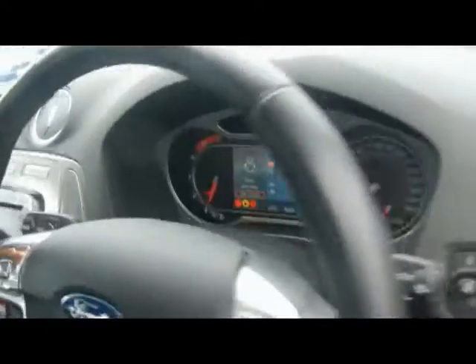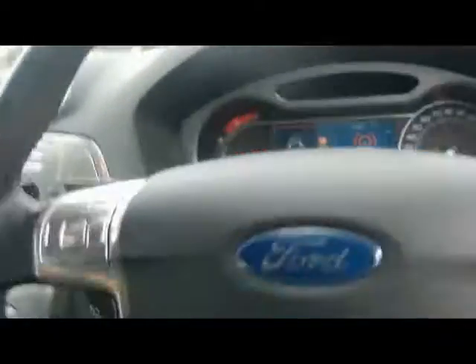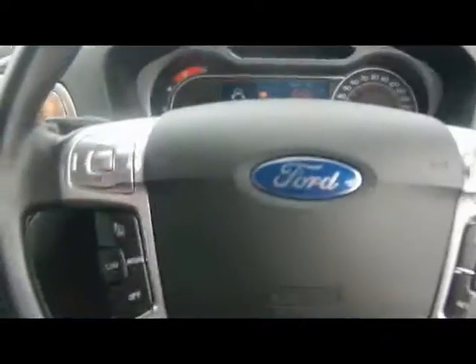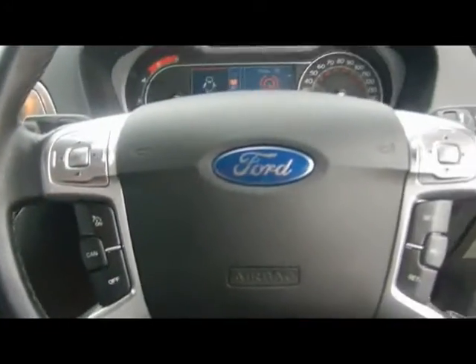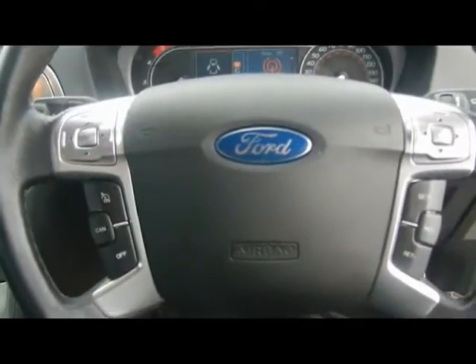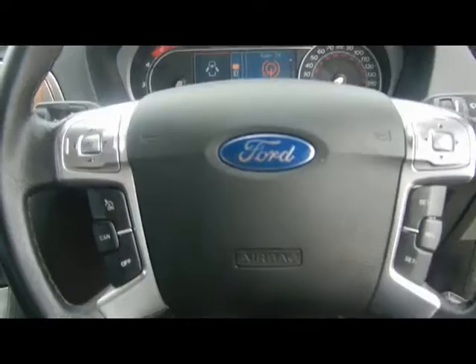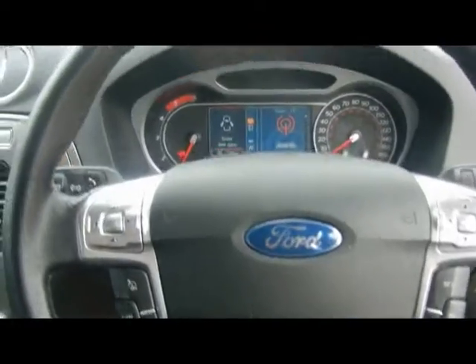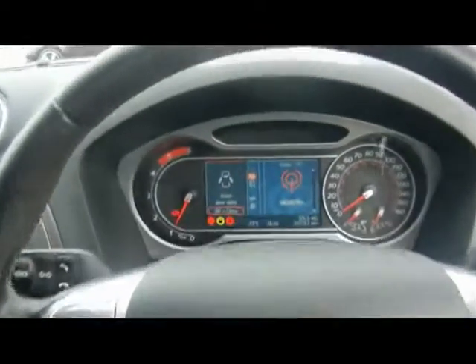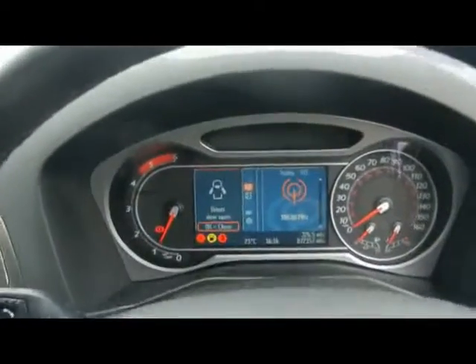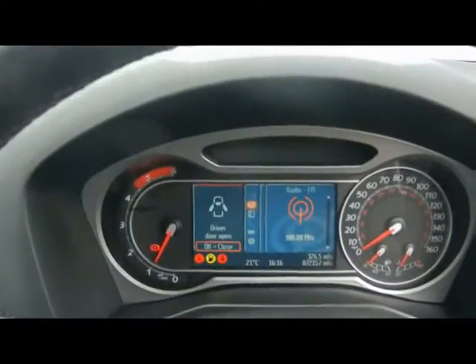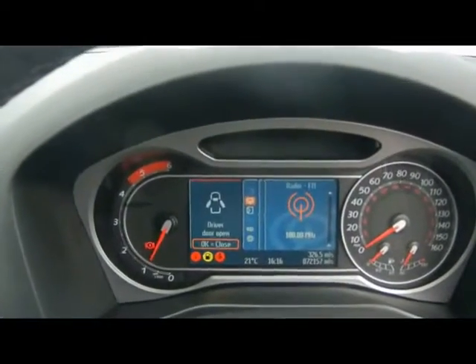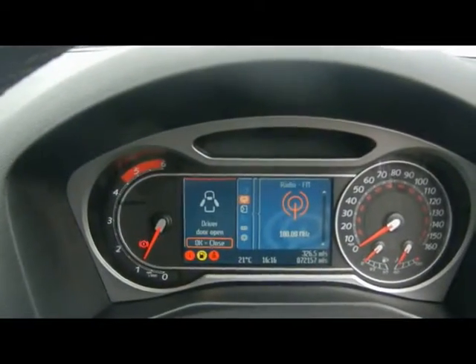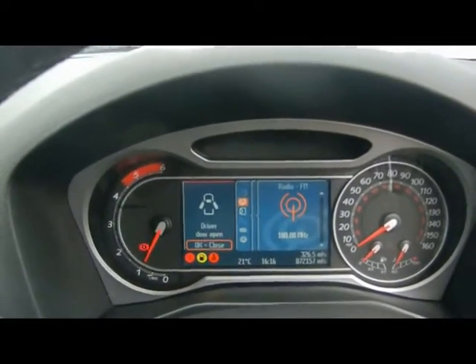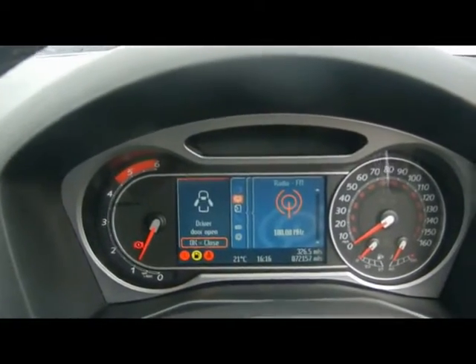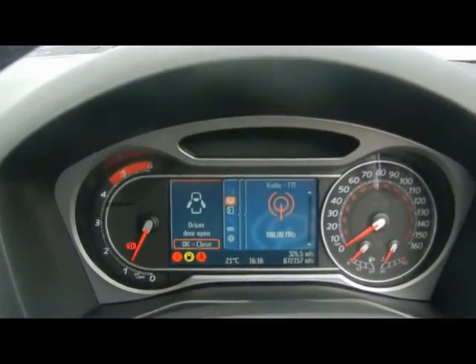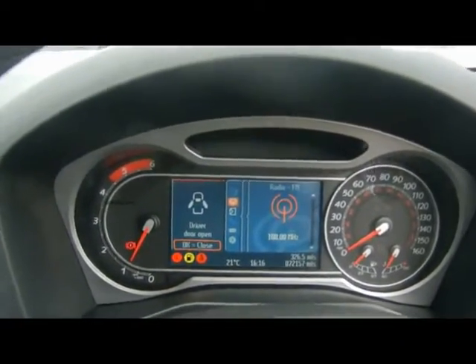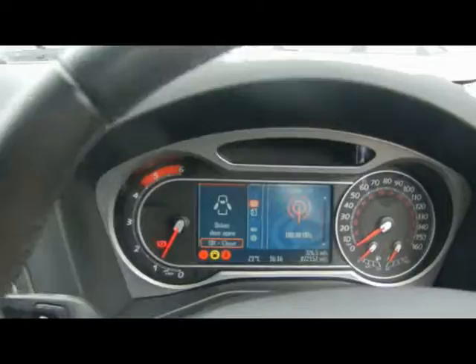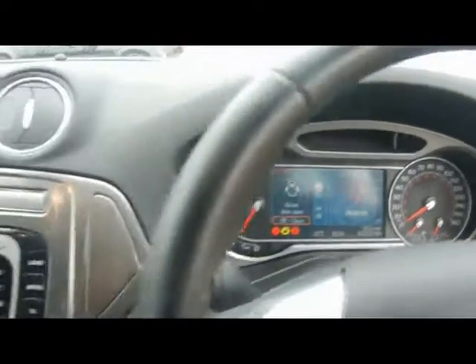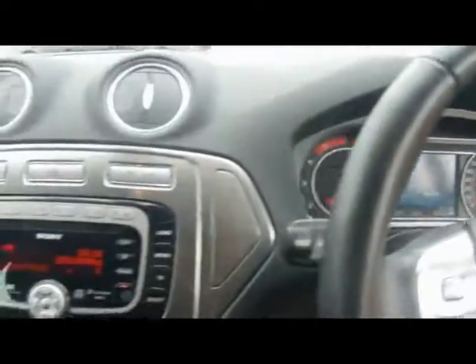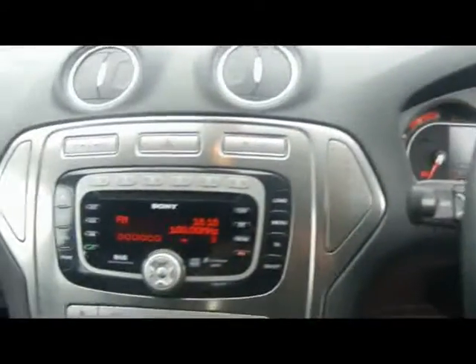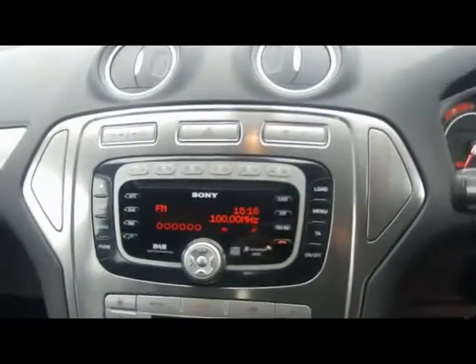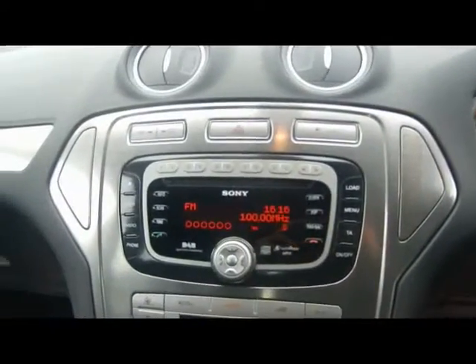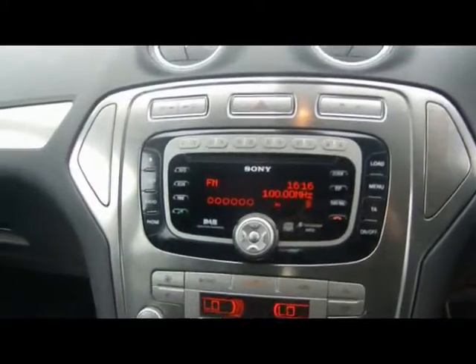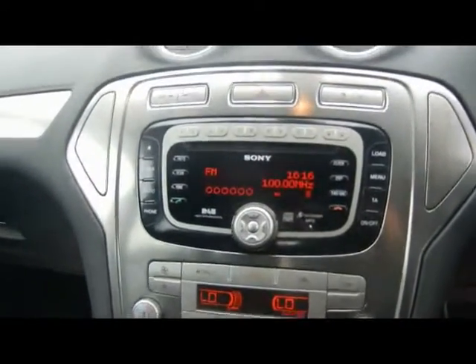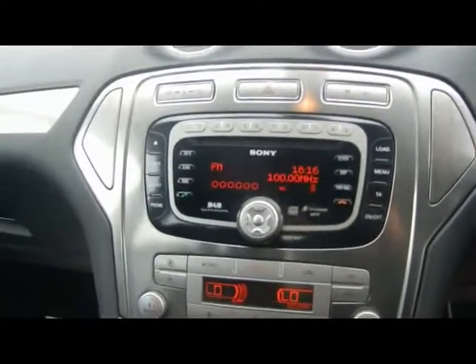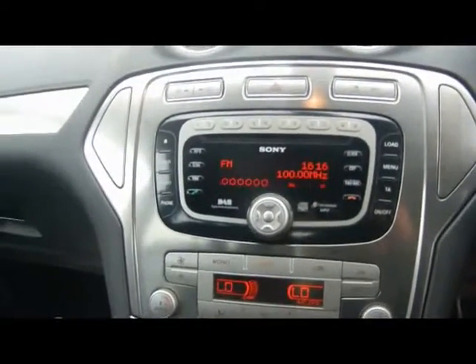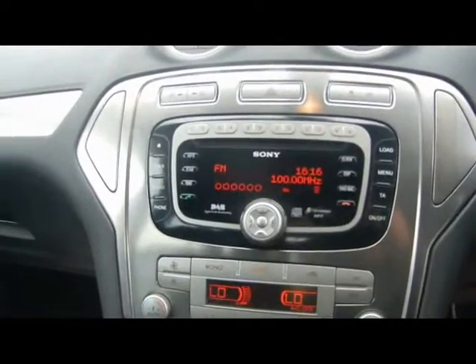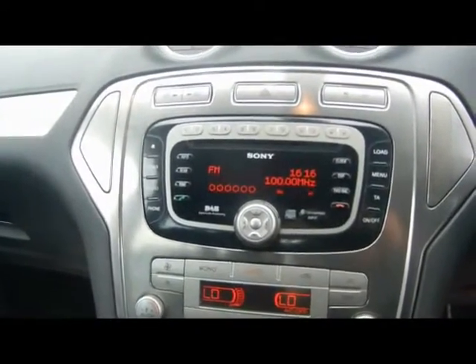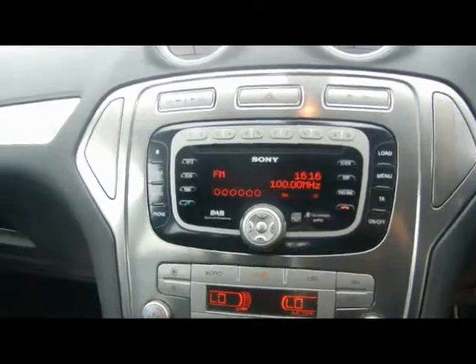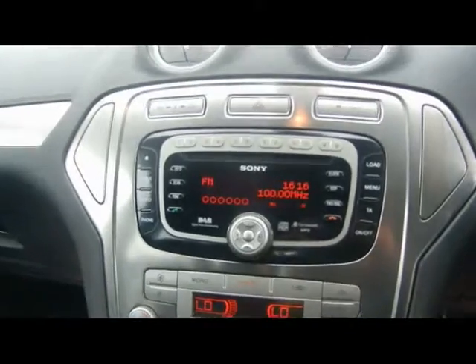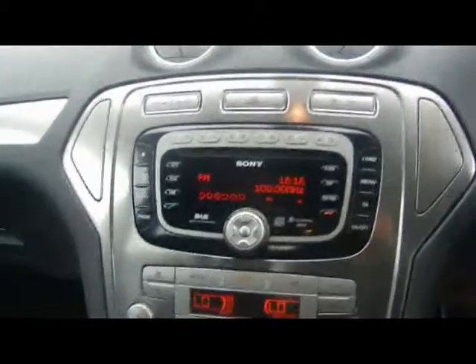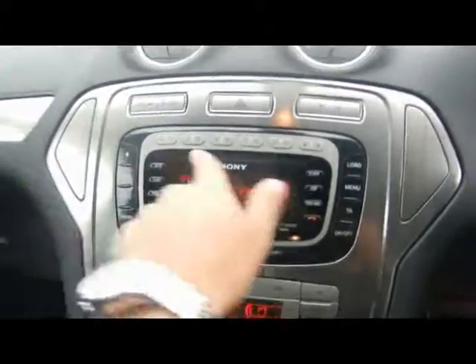On the front we've got a multi-function steering wheel with cruise control. There's a Converse Plus graphical display for the onboard computer. We've also got a Sony head unit with DAB digital radio and a 6 CD changer — that's front loadable just there.